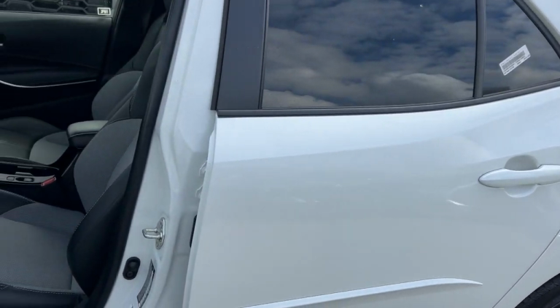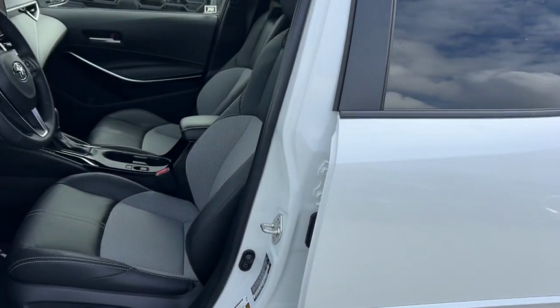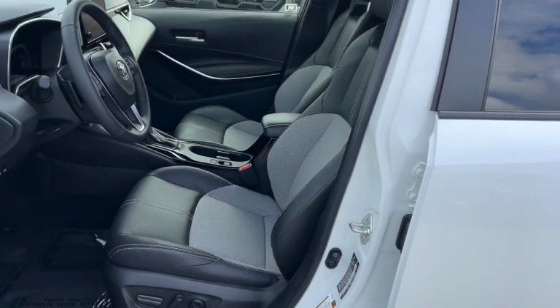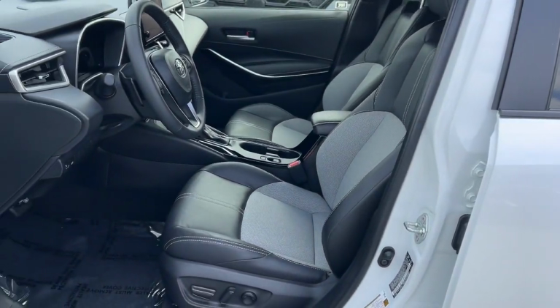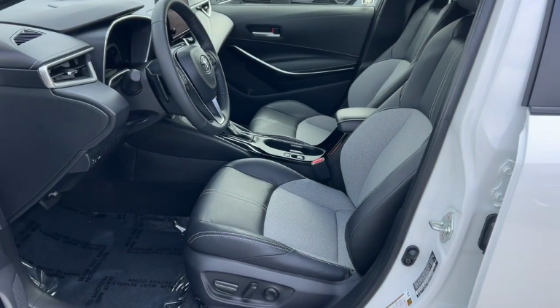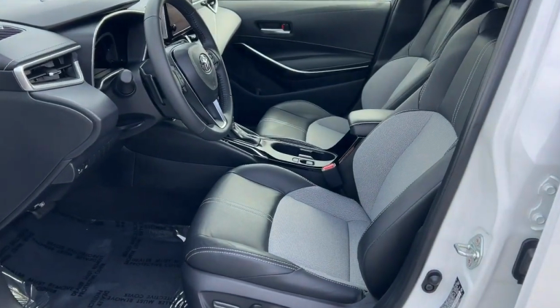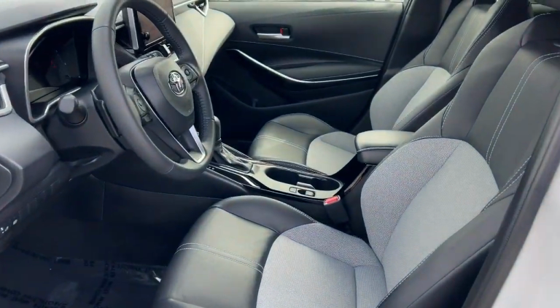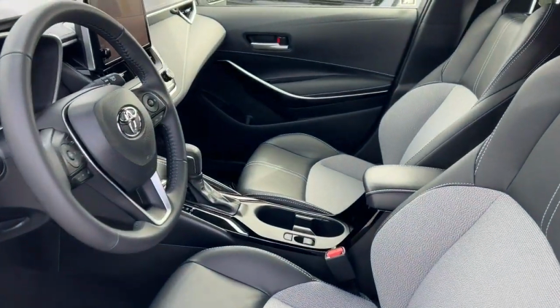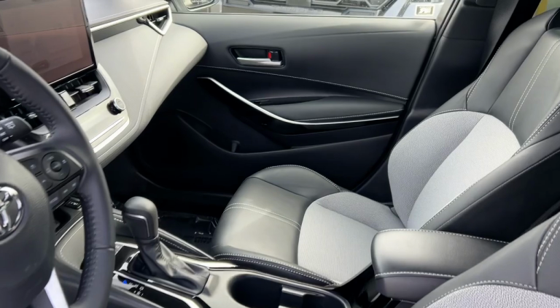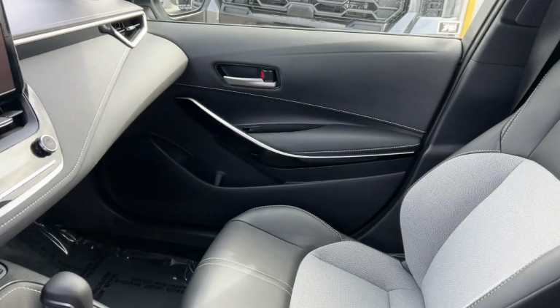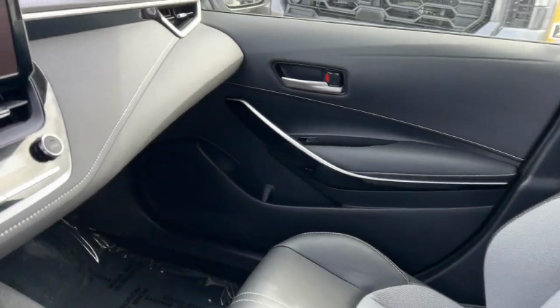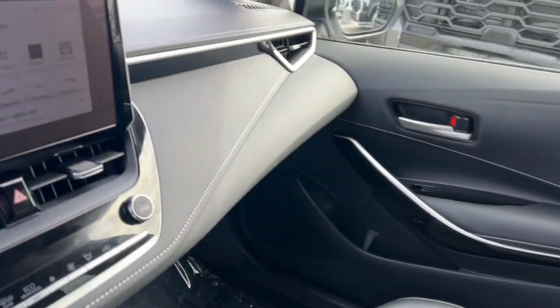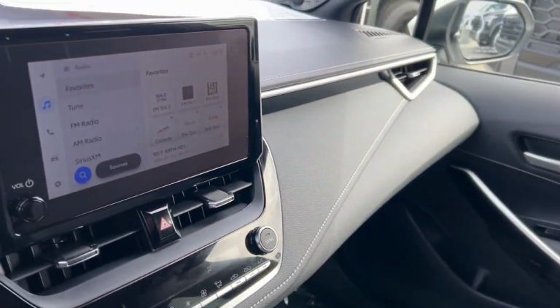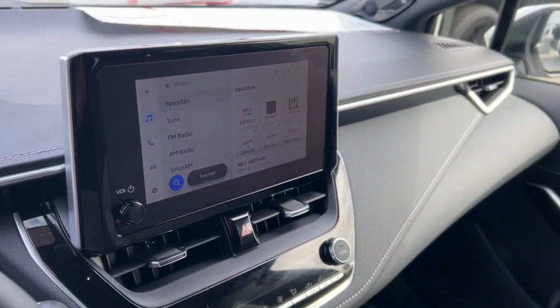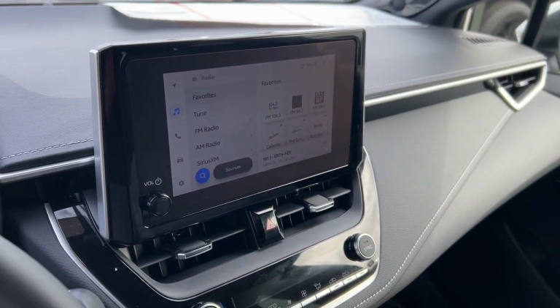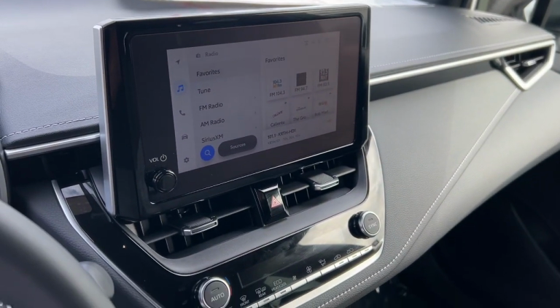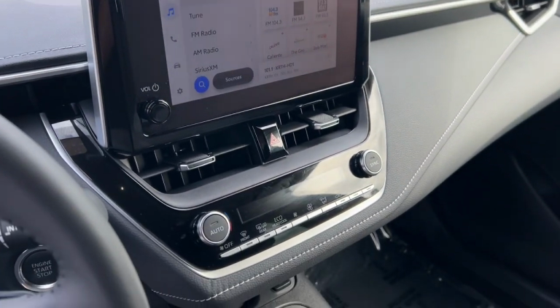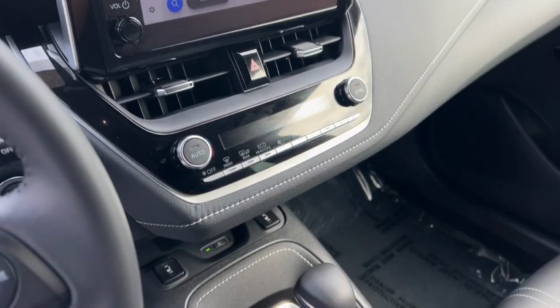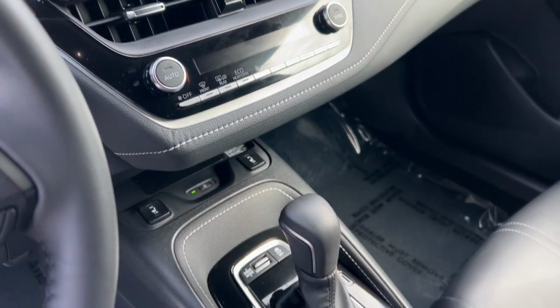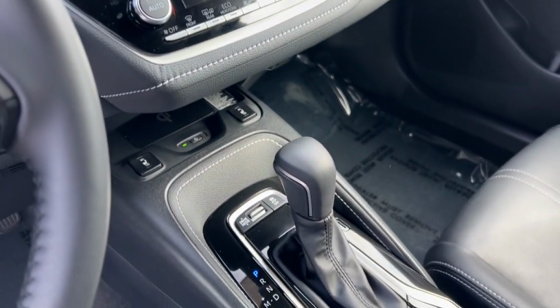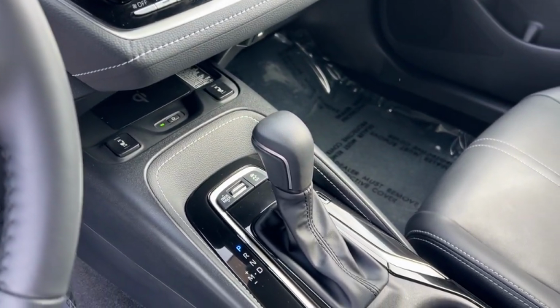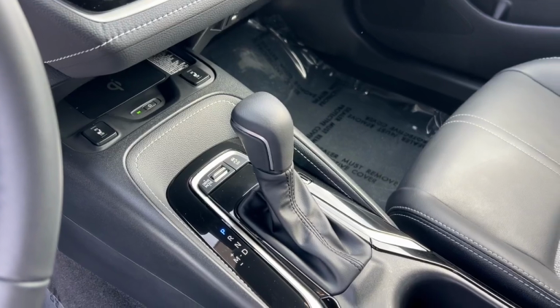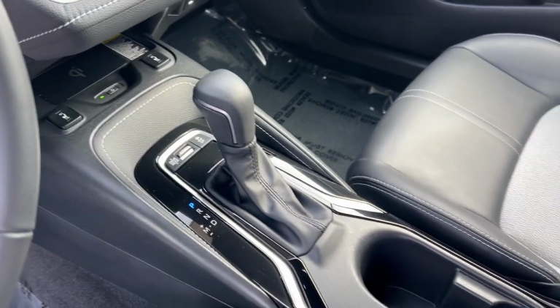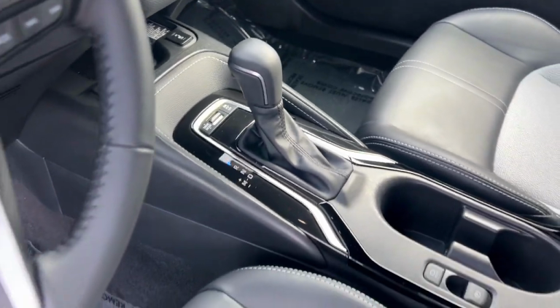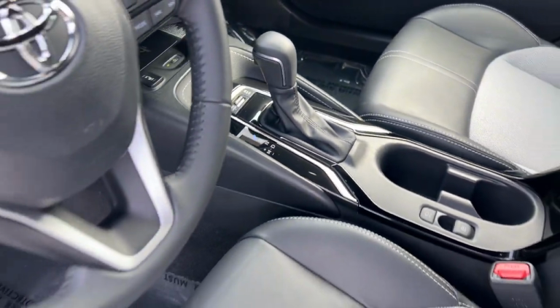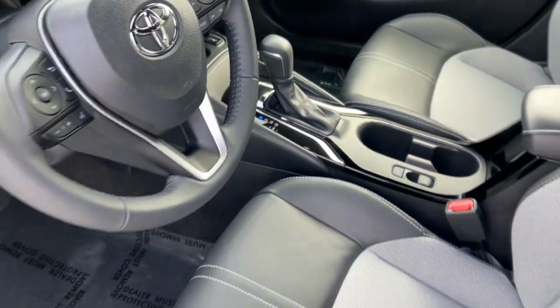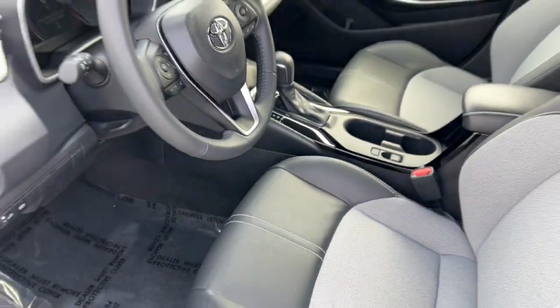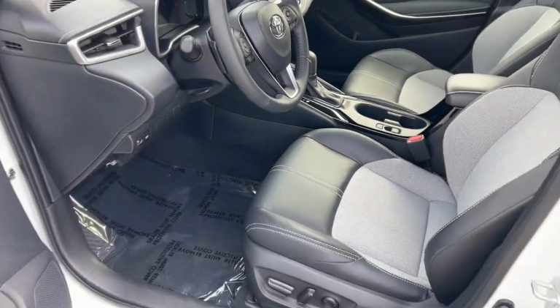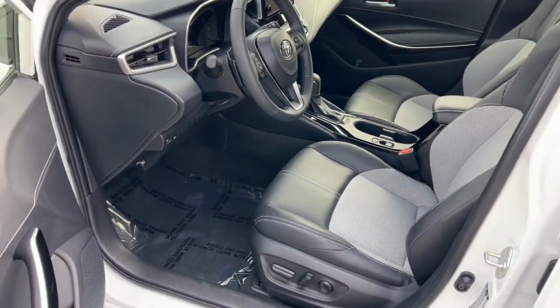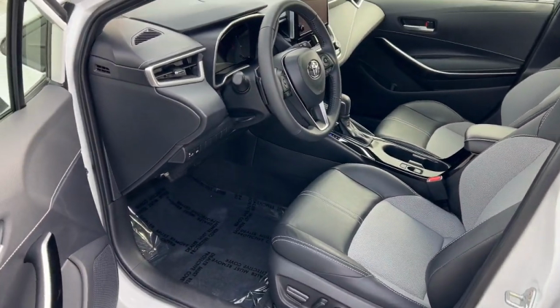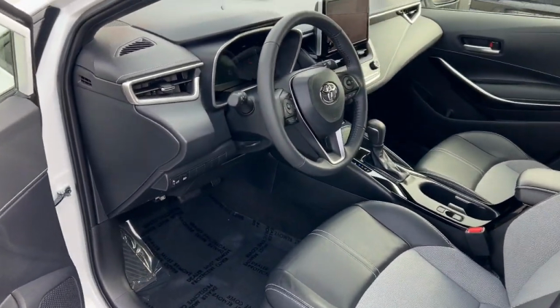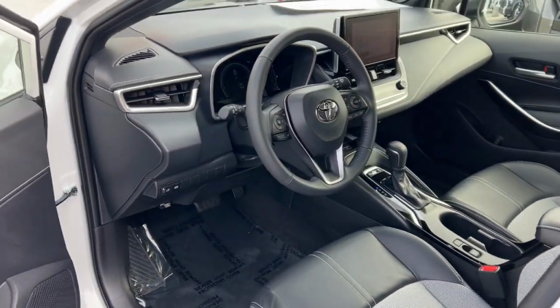Intelligent Auto On-Off High Beams, Pre-Collision System, Lane Departure Warning, Keyless Entry, Satellite Radio, Remote Engine Start, Premium Sound System, Heated Mirrors, Keyless Start, Fog Lamps.